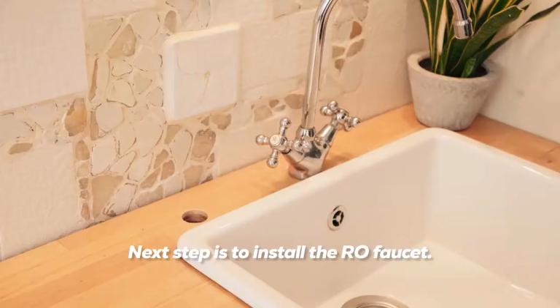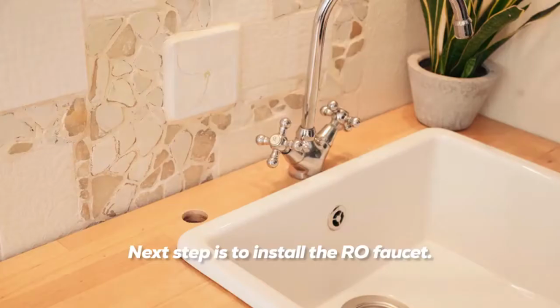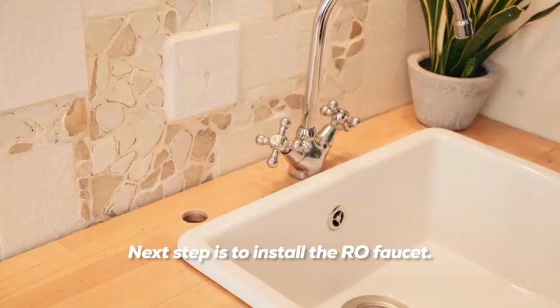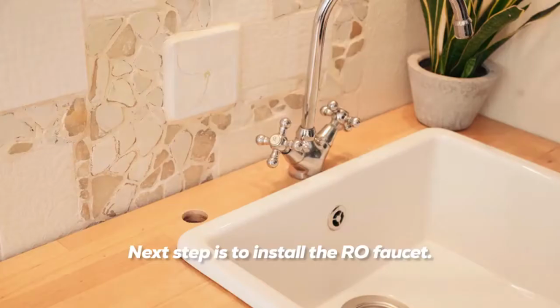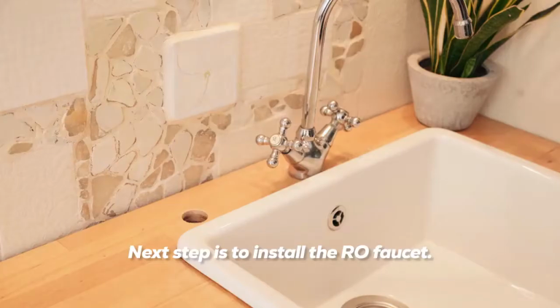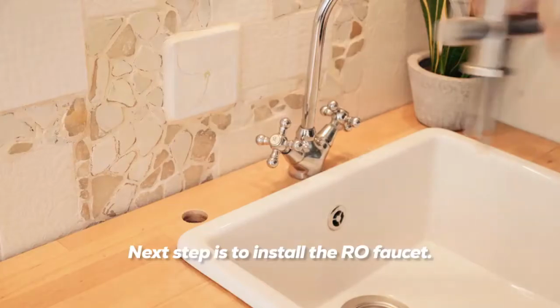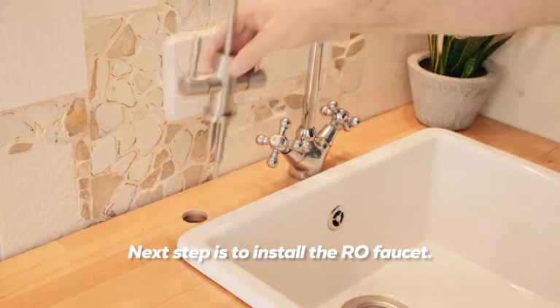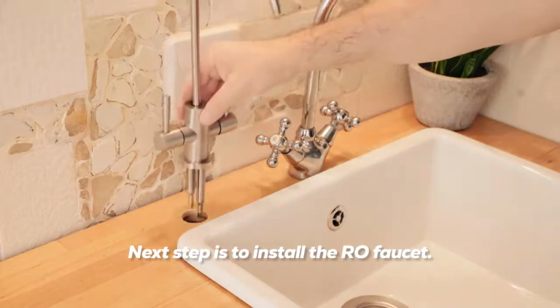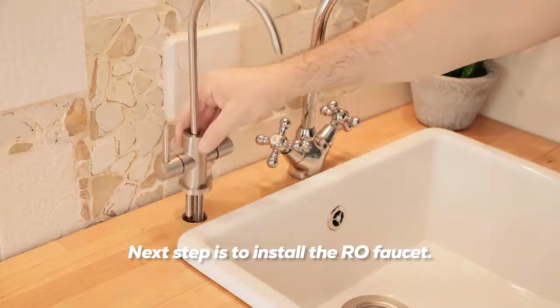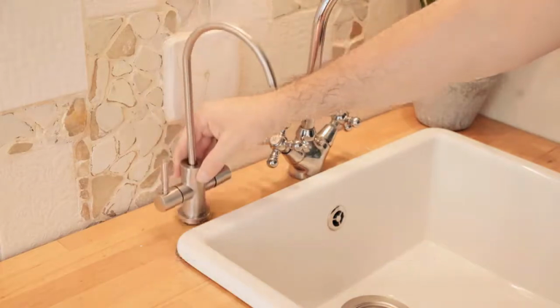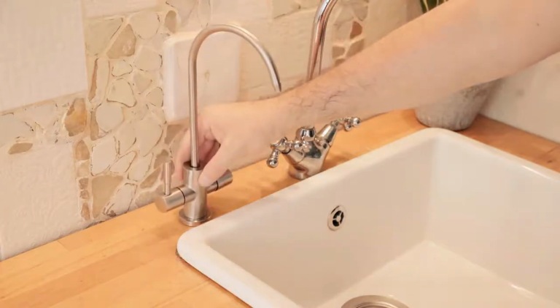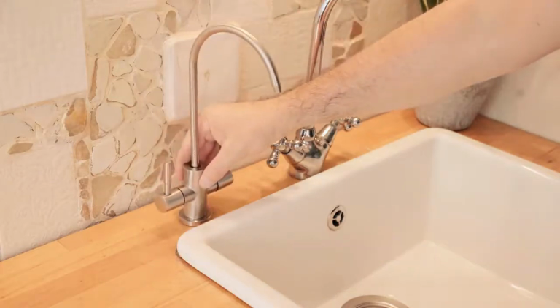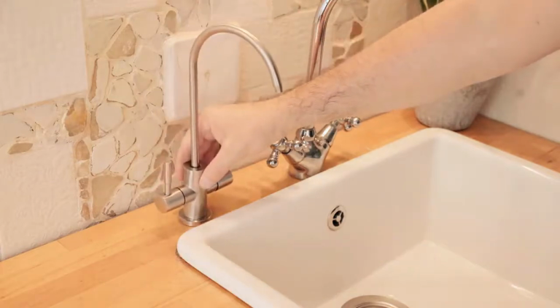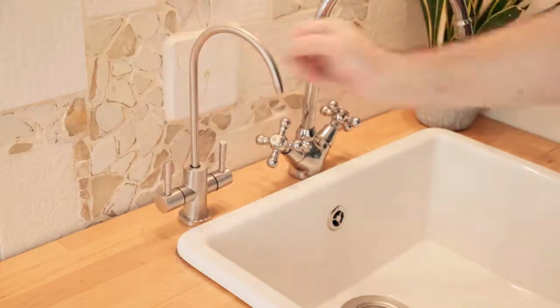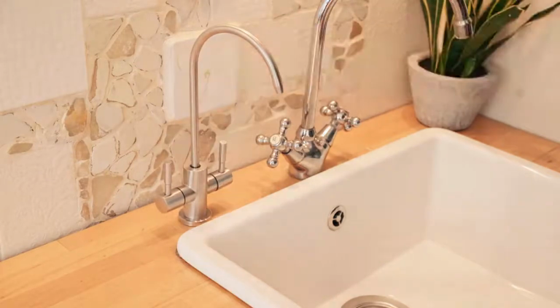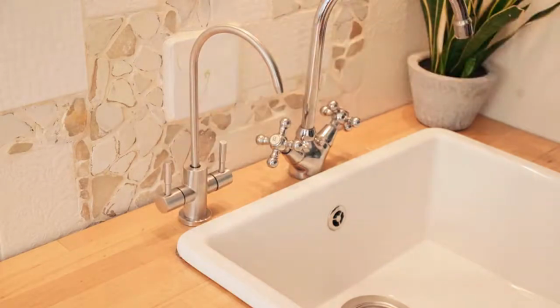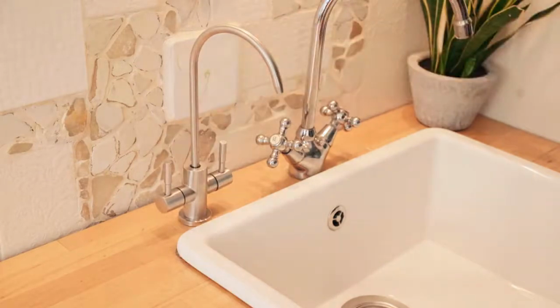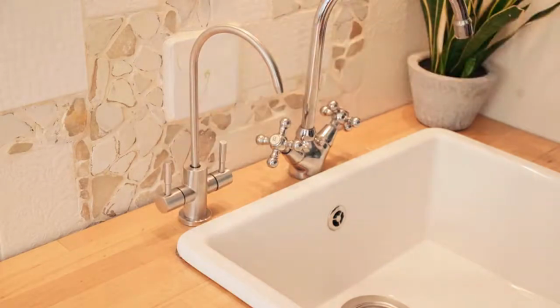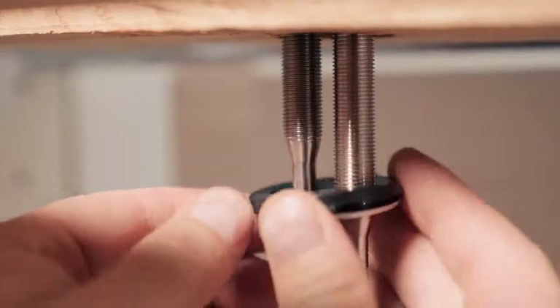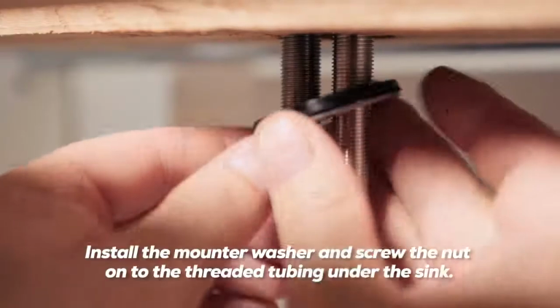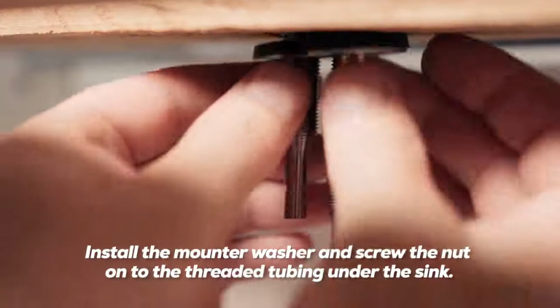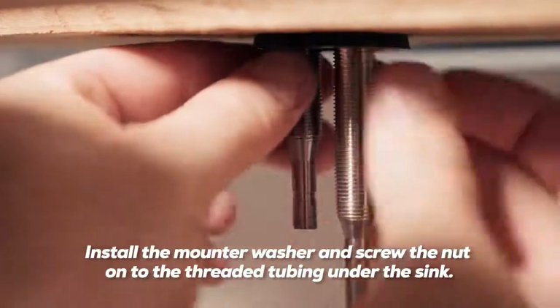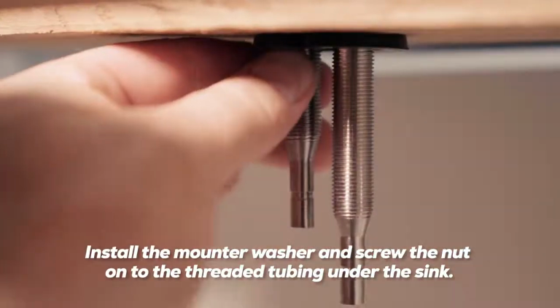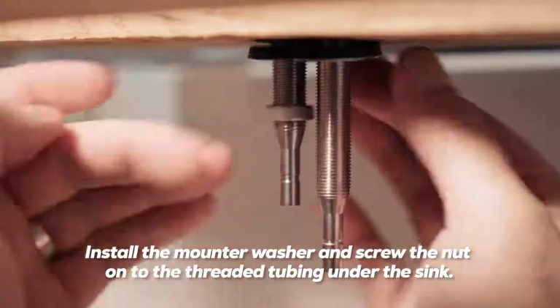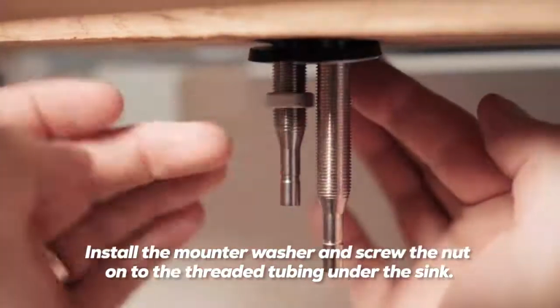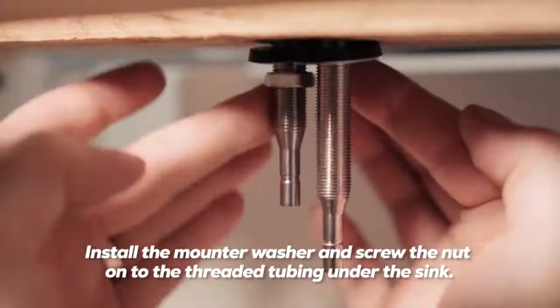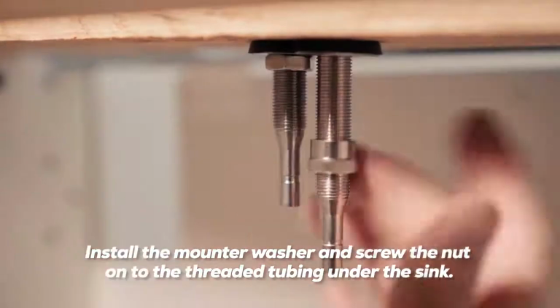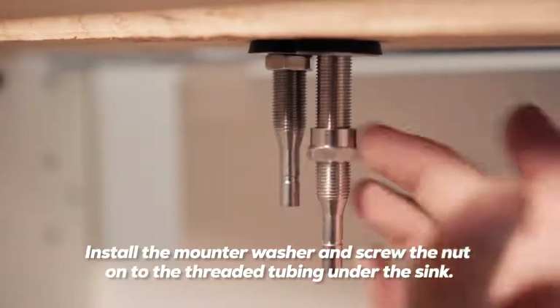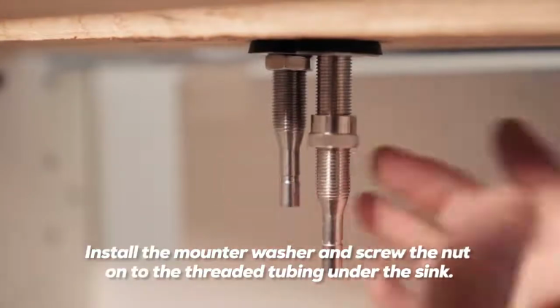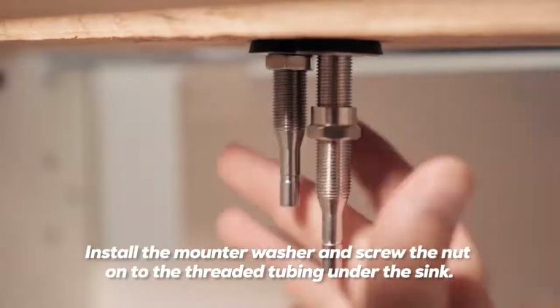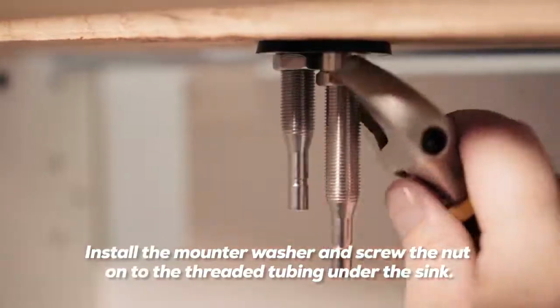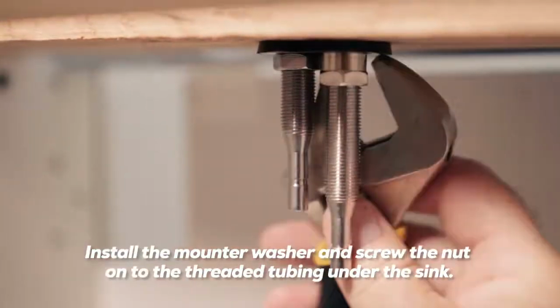The next step is to install the RO faucet. Insert the RO faucet piping into the hole. Then install the mount washer and screw the nut onto the threaded tubing under the sink.